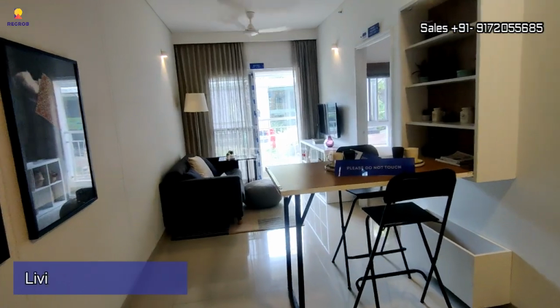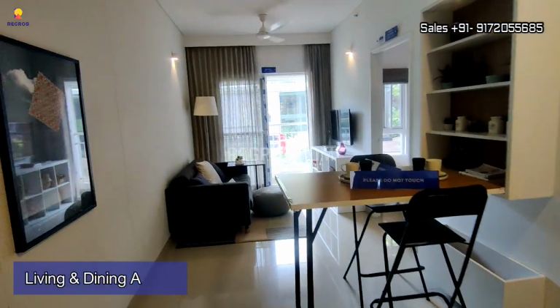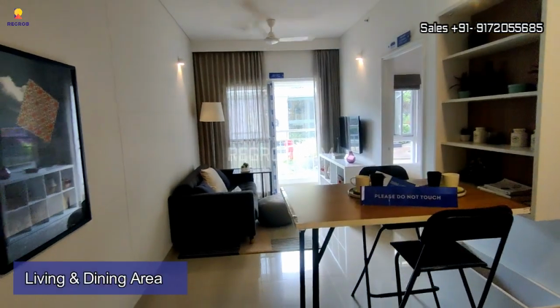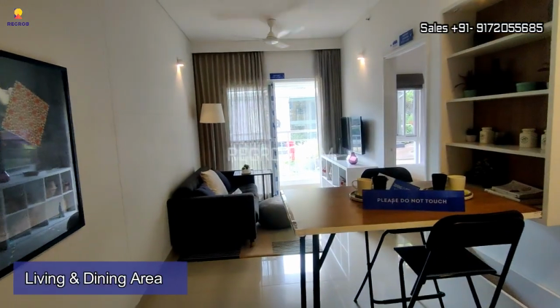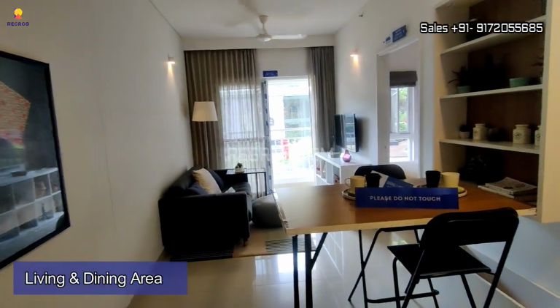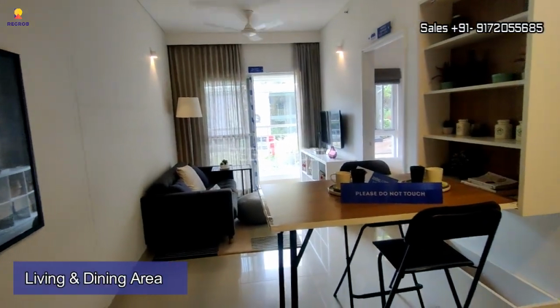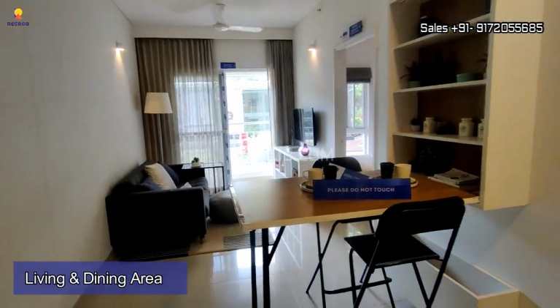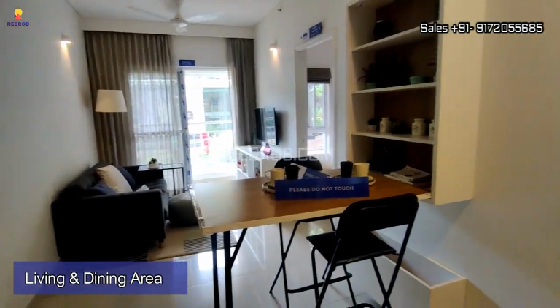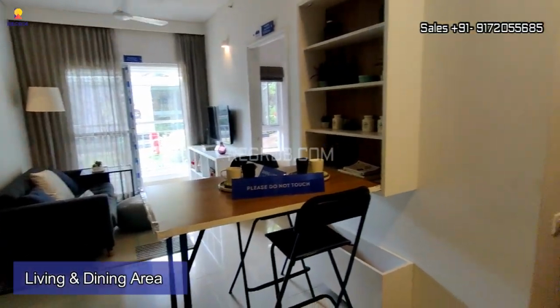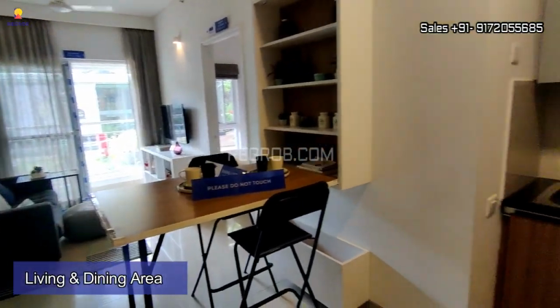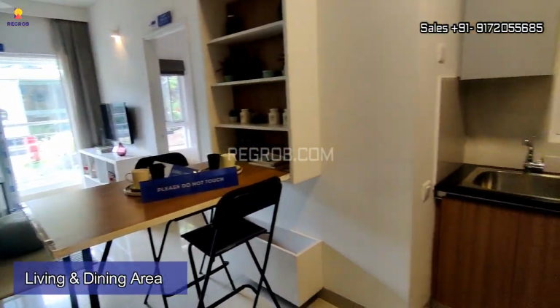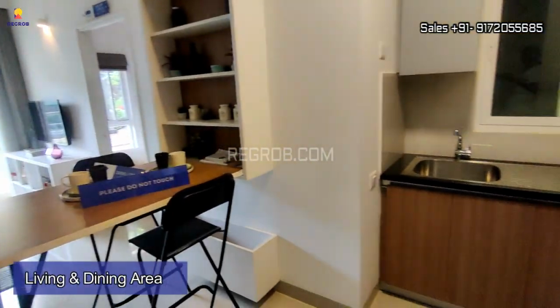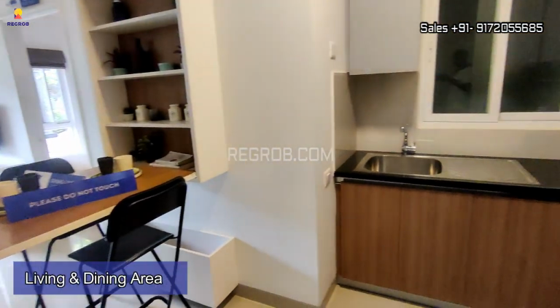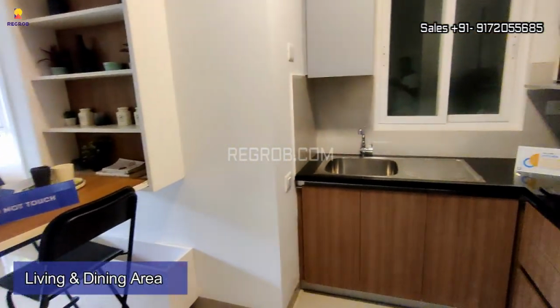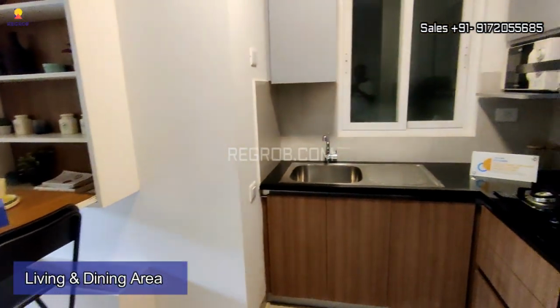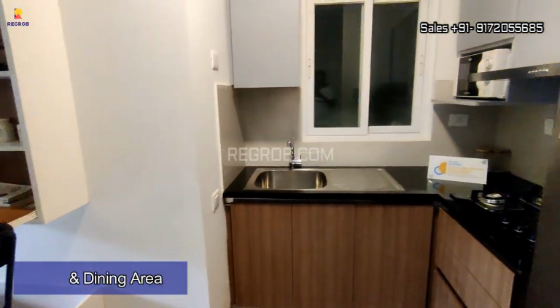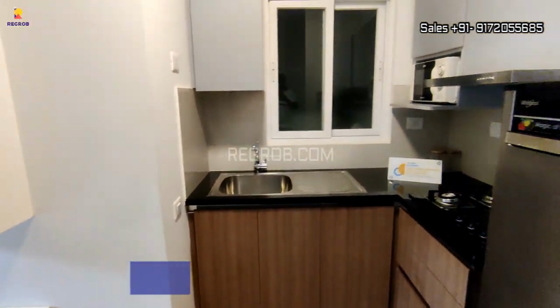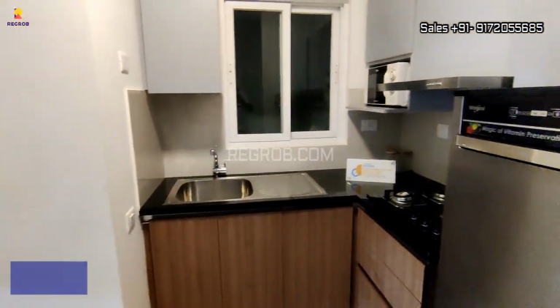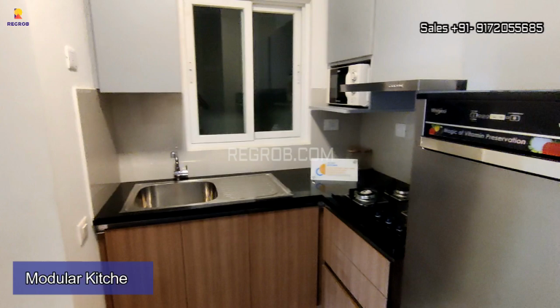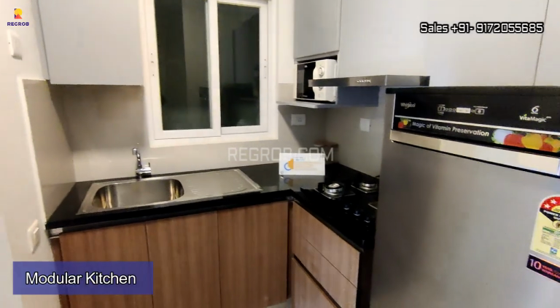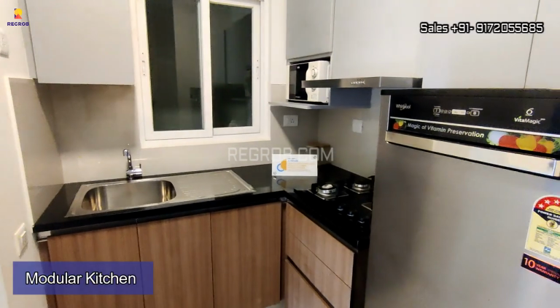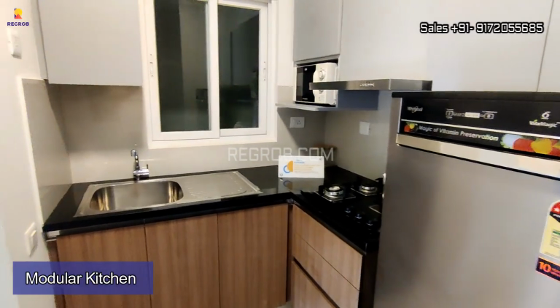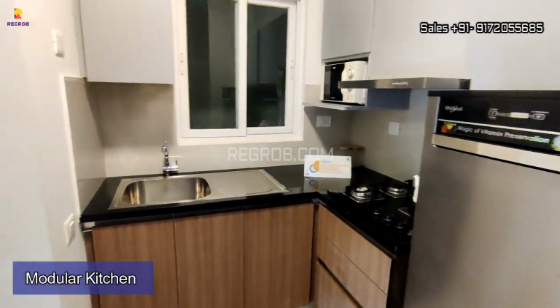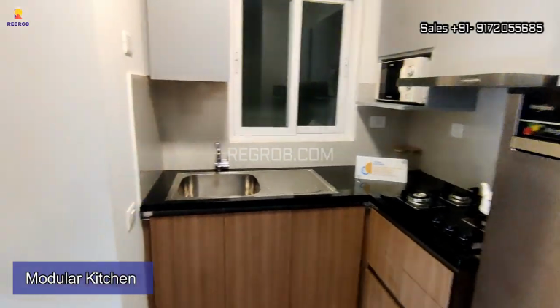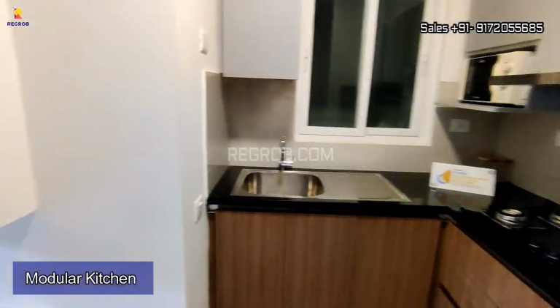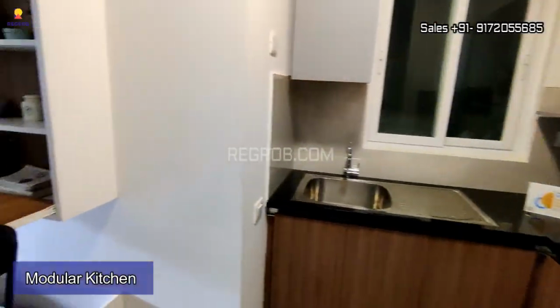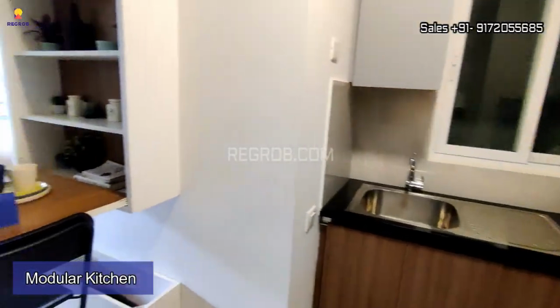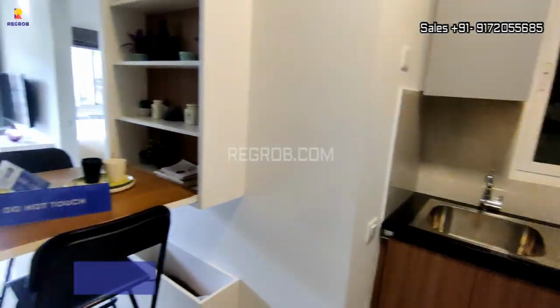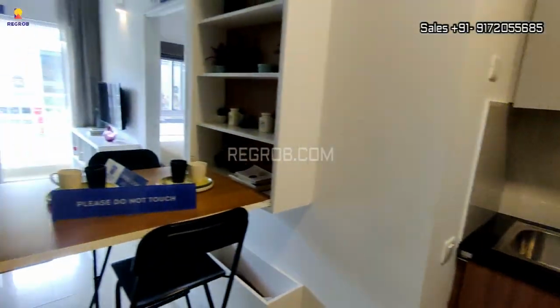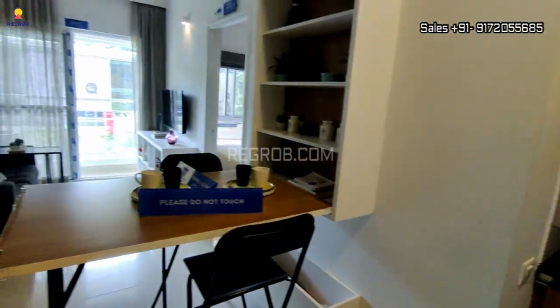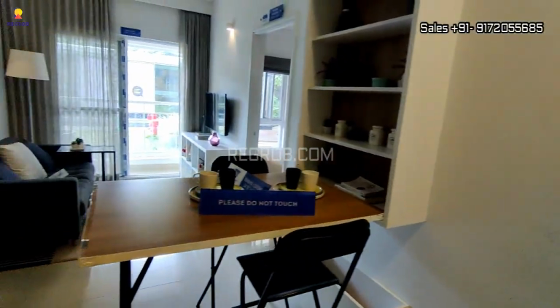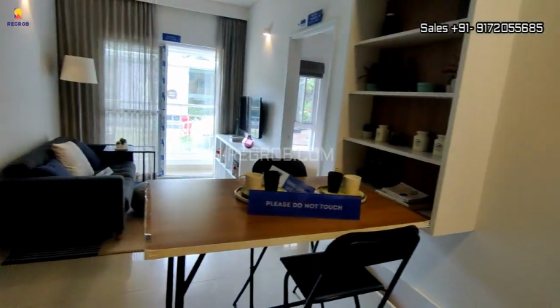As we enter the front, we have a living cum dining hall, and here we have a small modular kitchen.